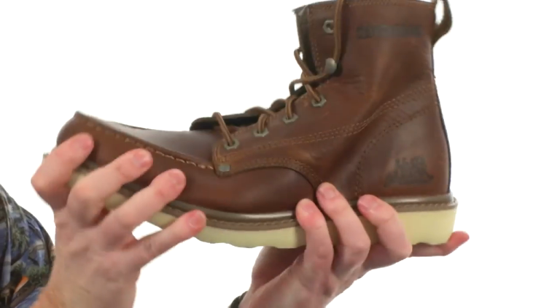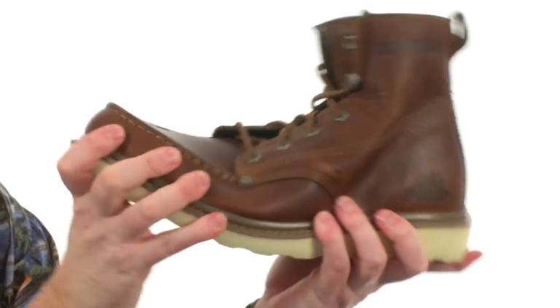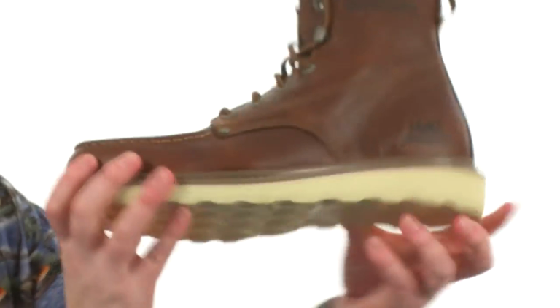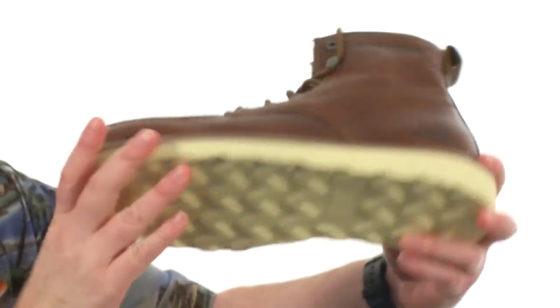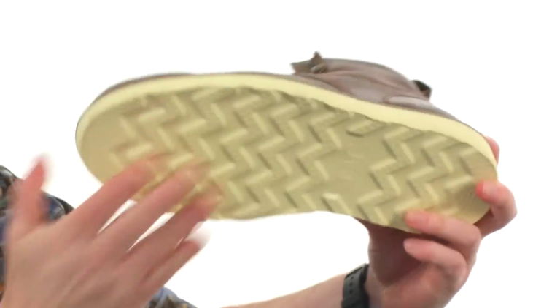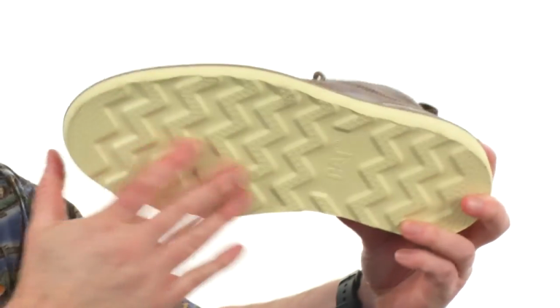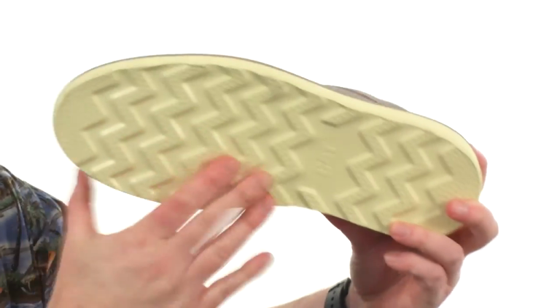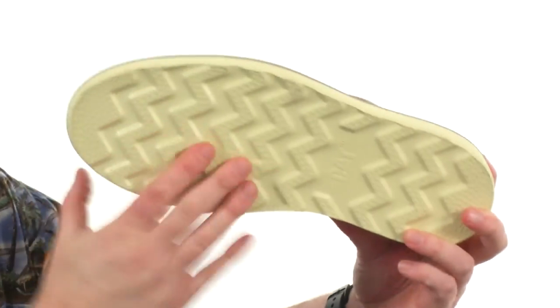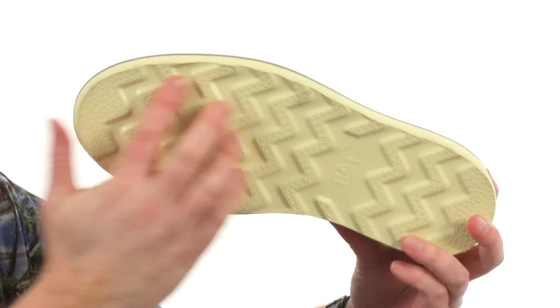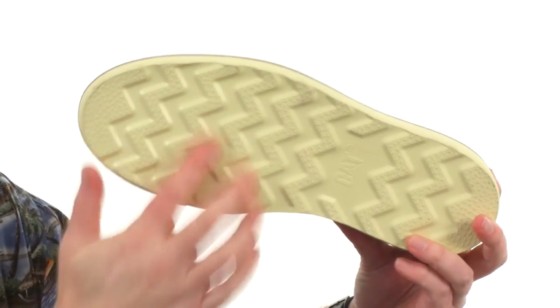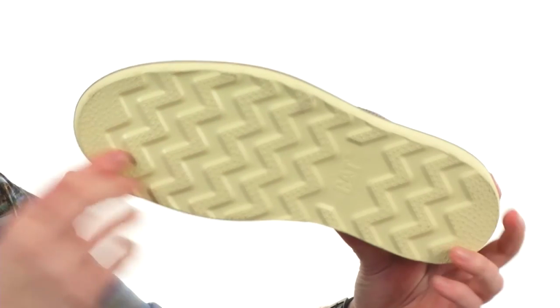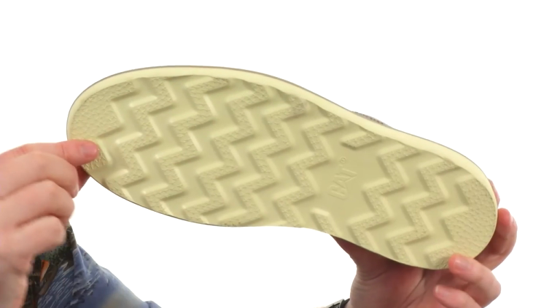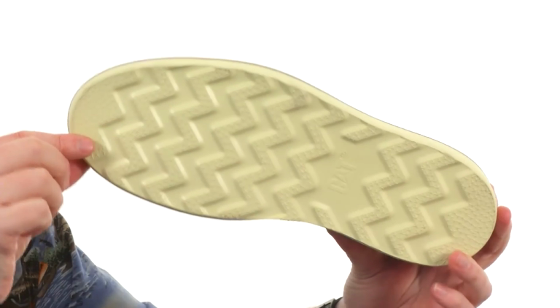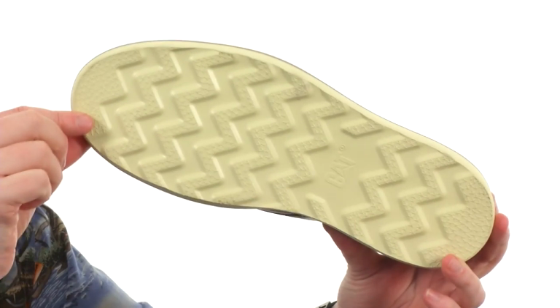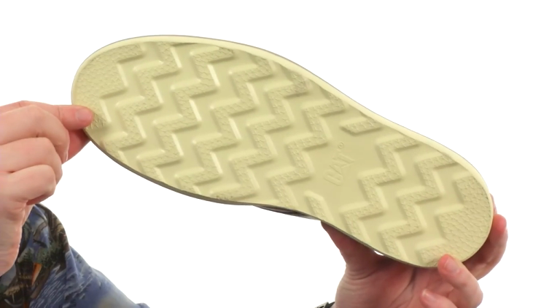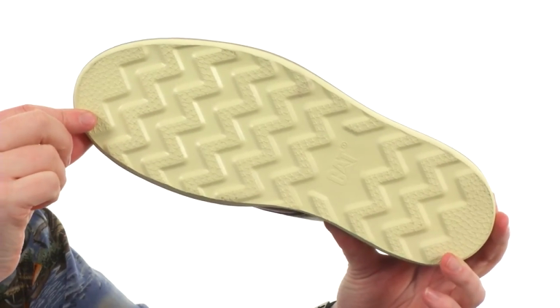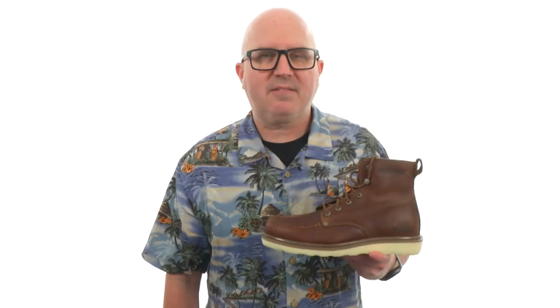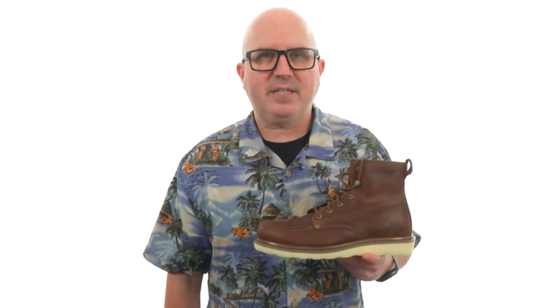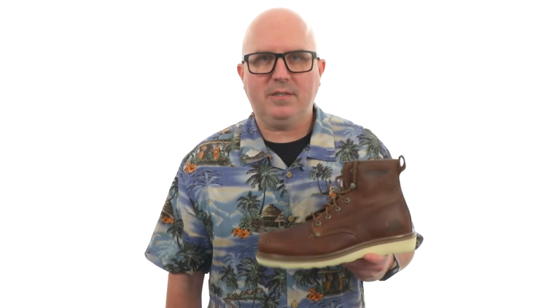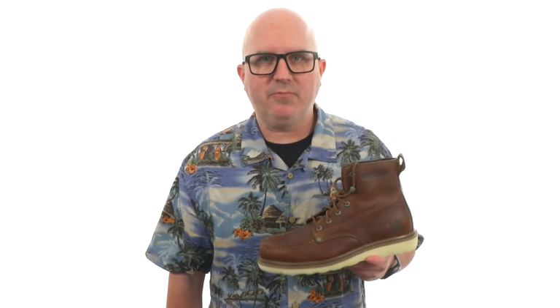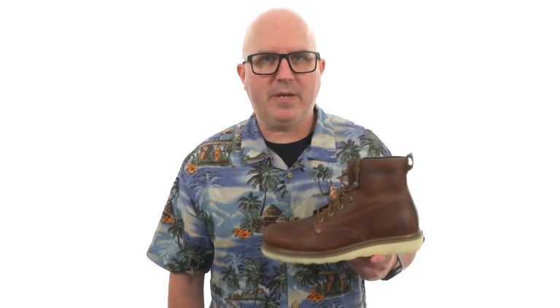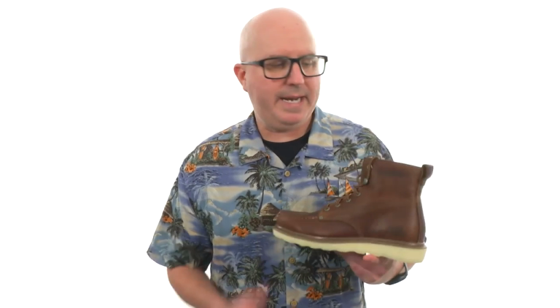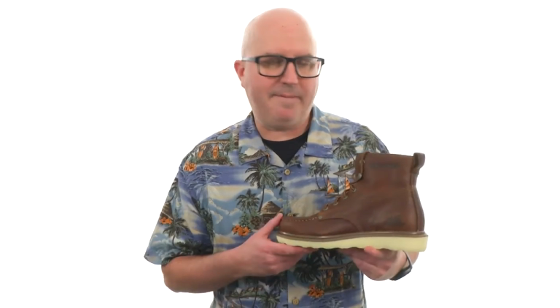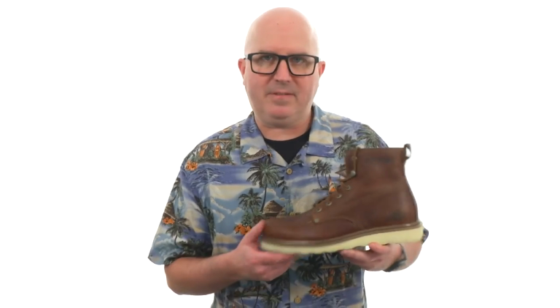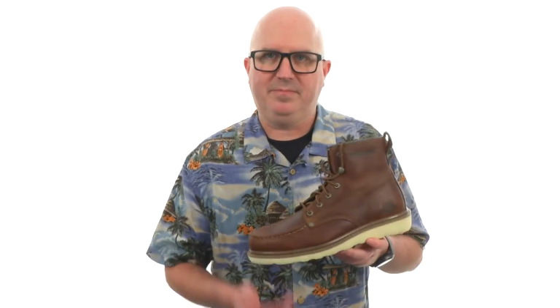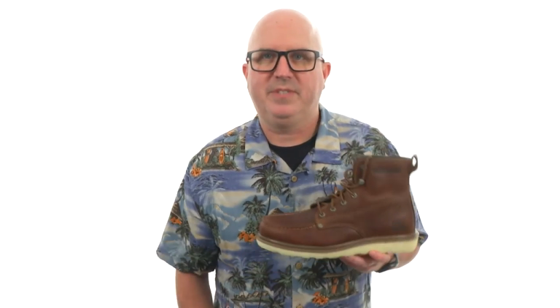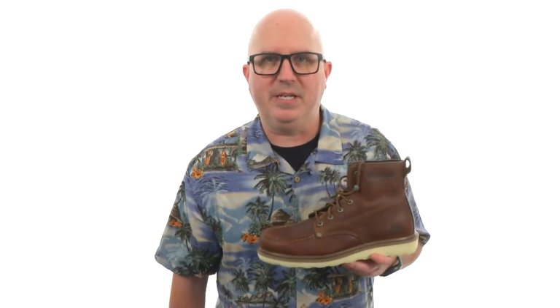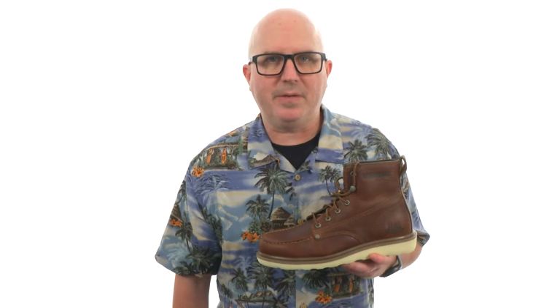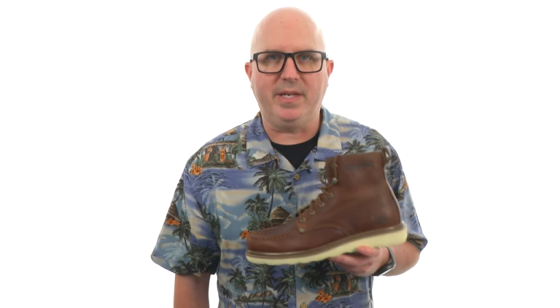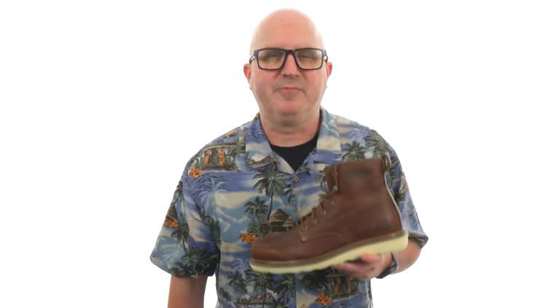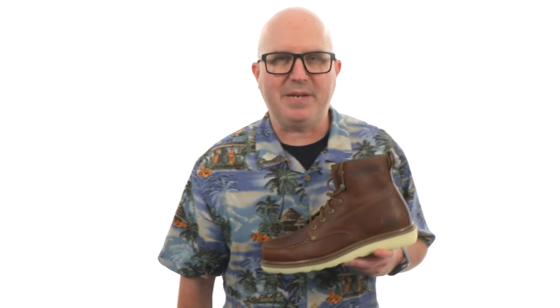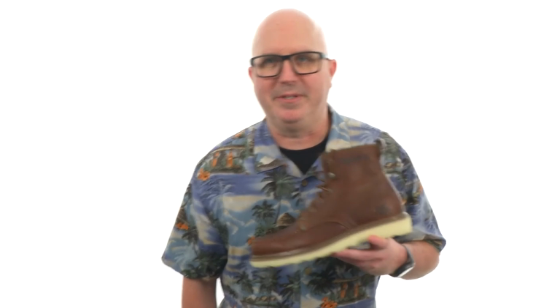With that nice zig-zaggy tread pattern — classic looks with modern-day comfort. It's the Glenrock Mid from Caterpillar.